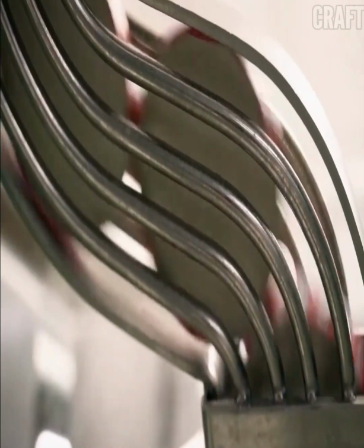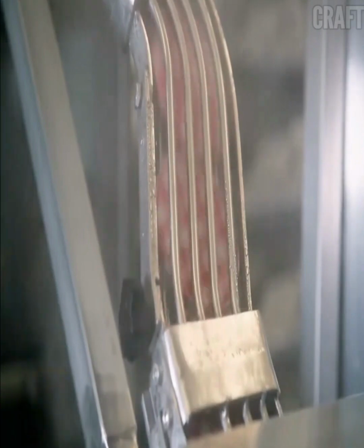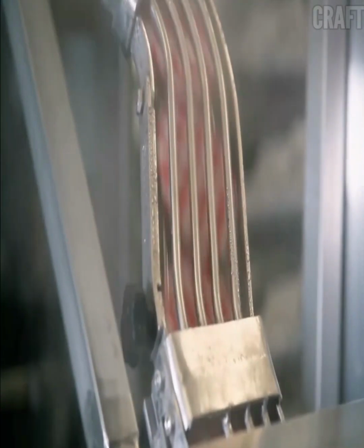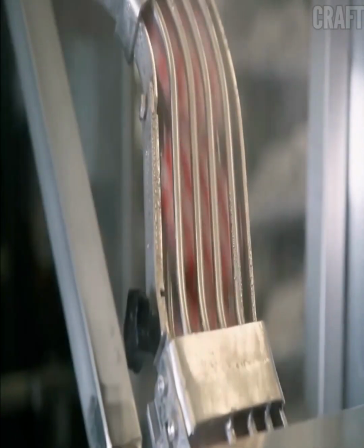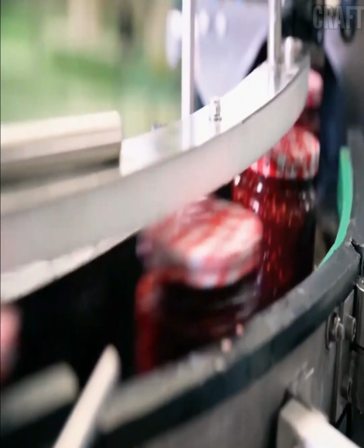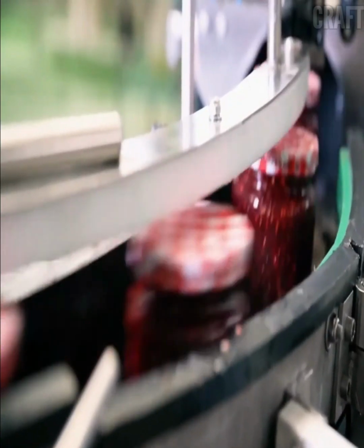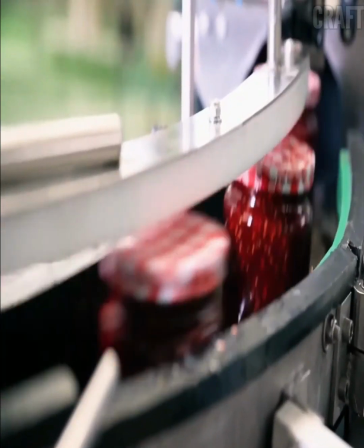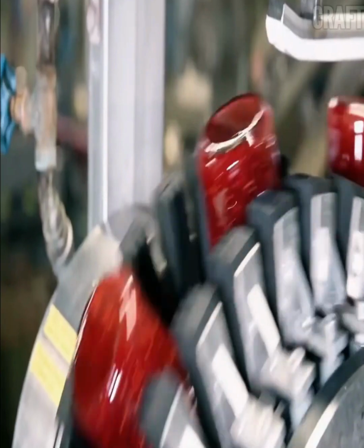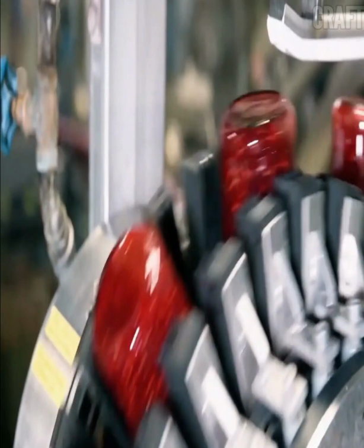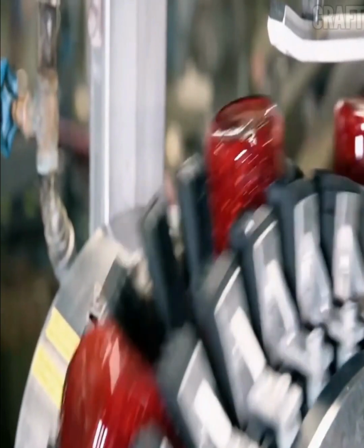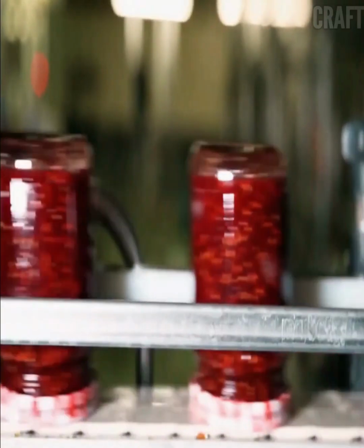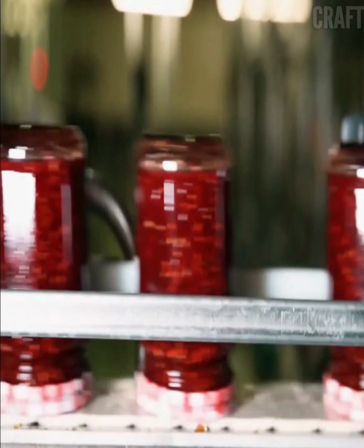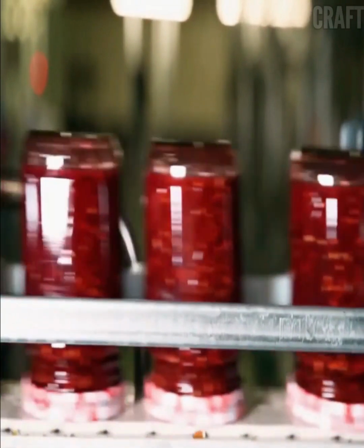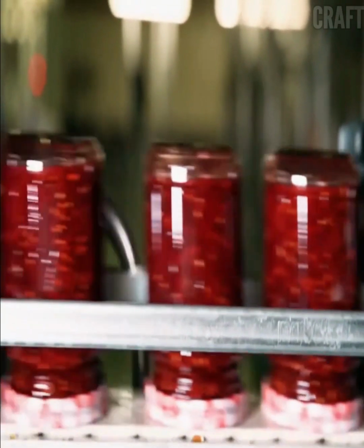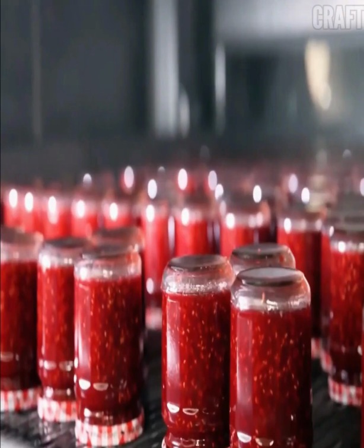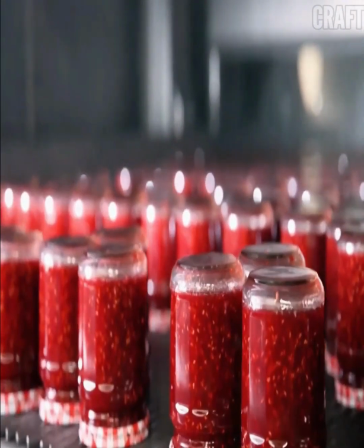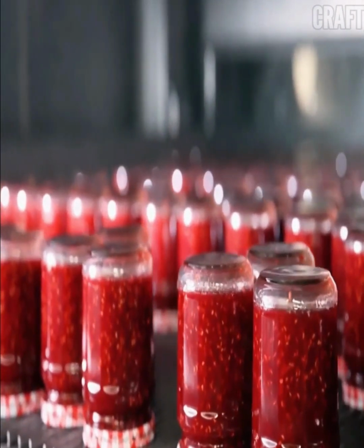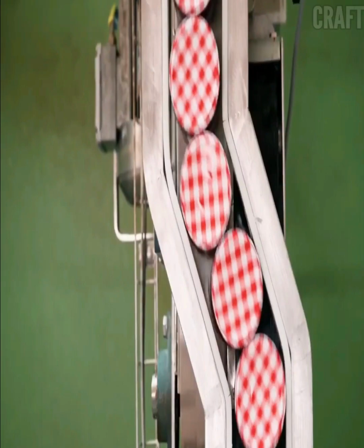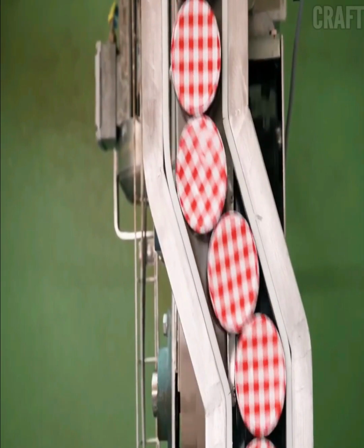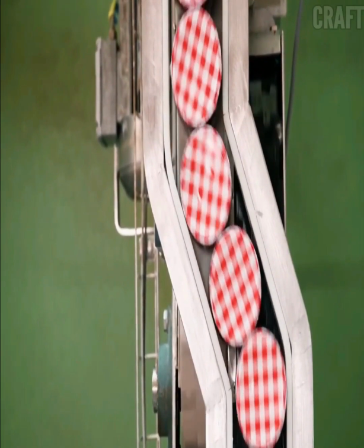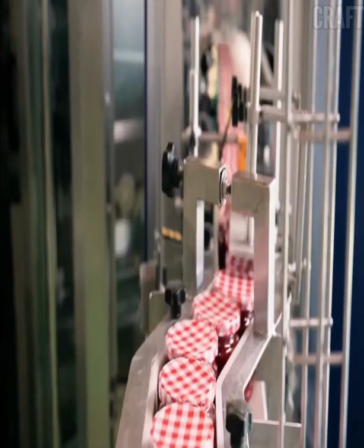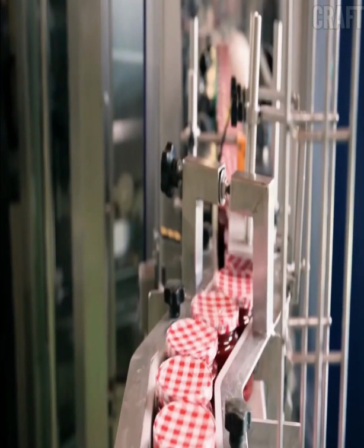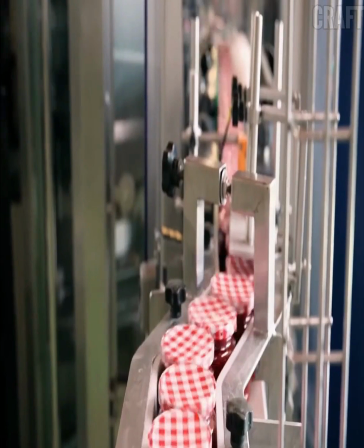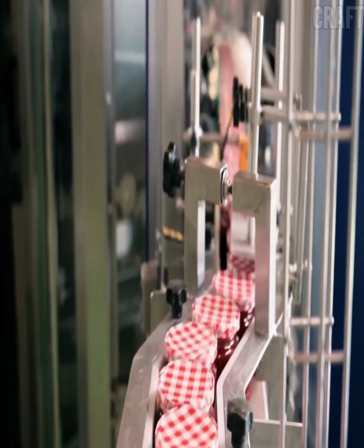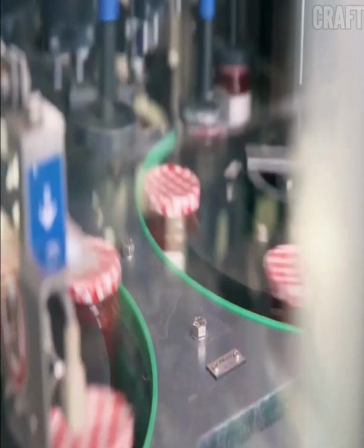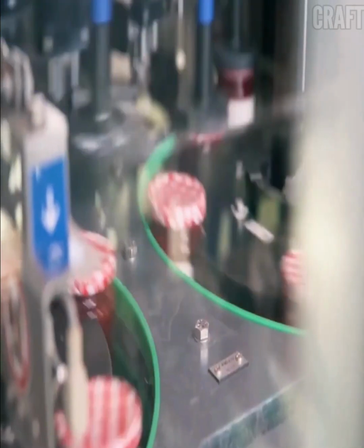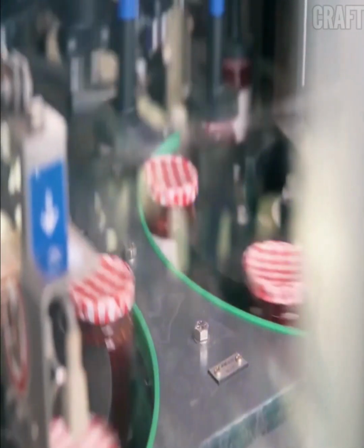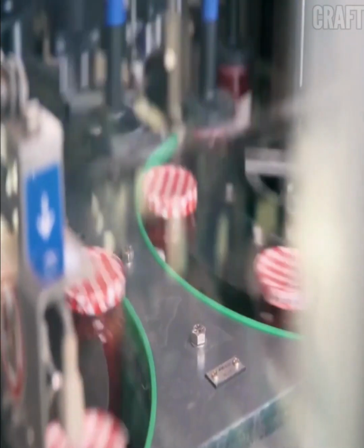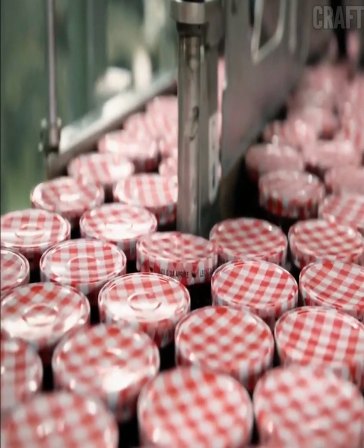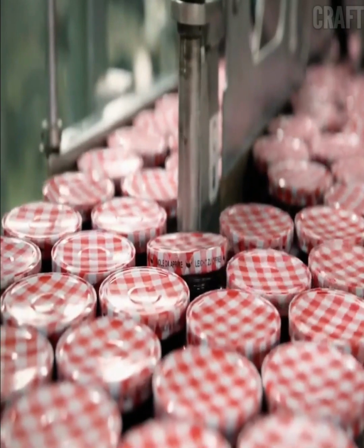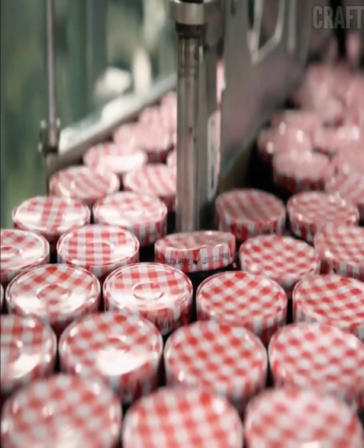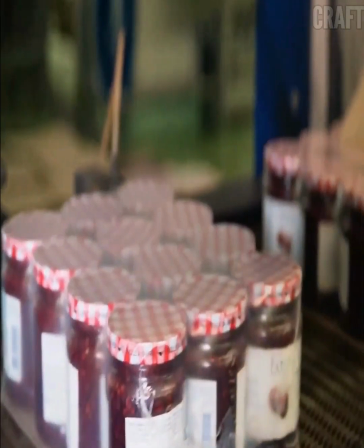Filled jars are pasteurized — heated to a high temperature to destroy bacteria and microorganisms. After pasteurization, the jars are quickly cooled. Each jar is labeled with information about the product: name, composition, date of manufacture, and expiration date.